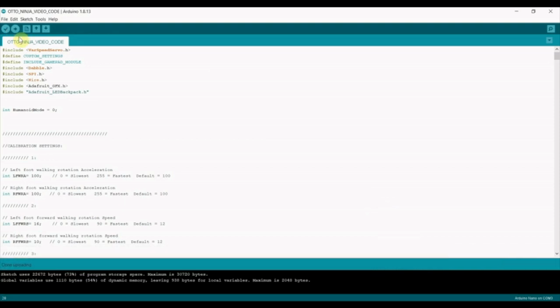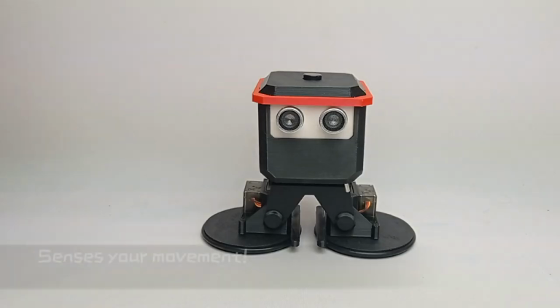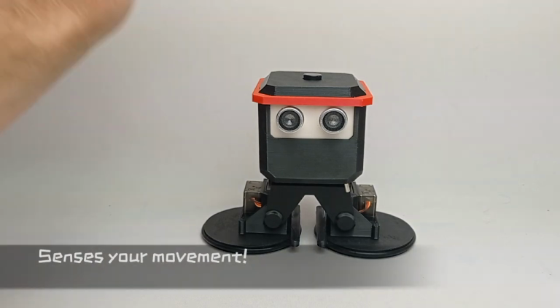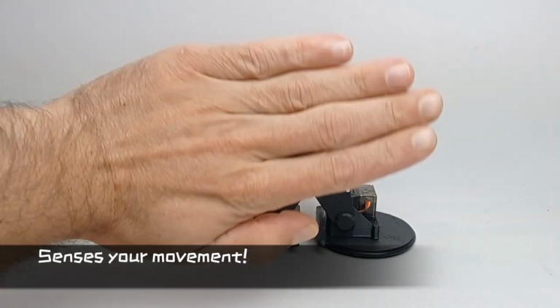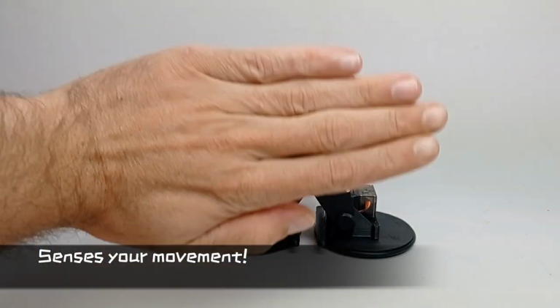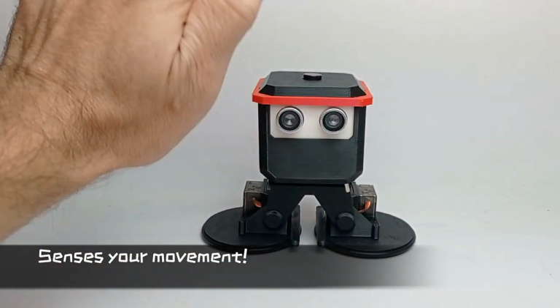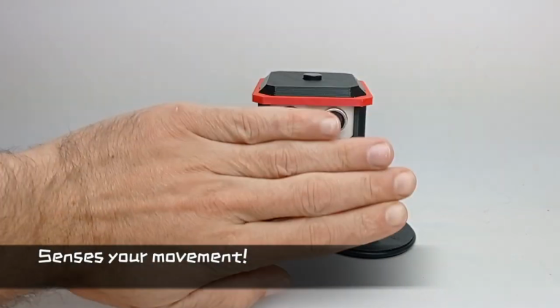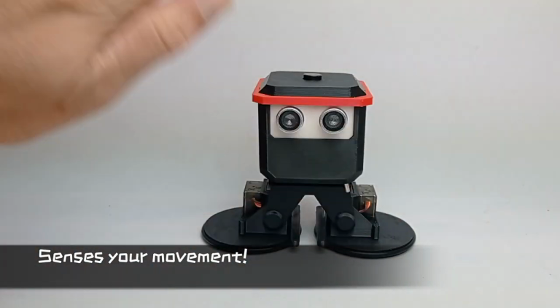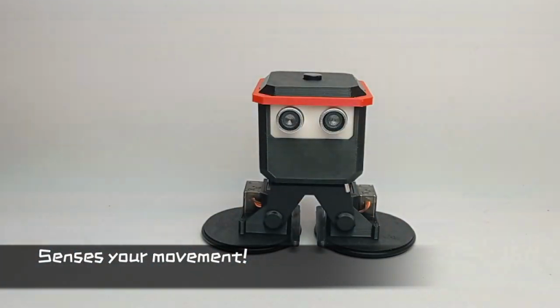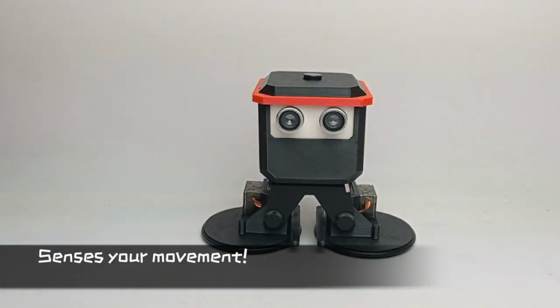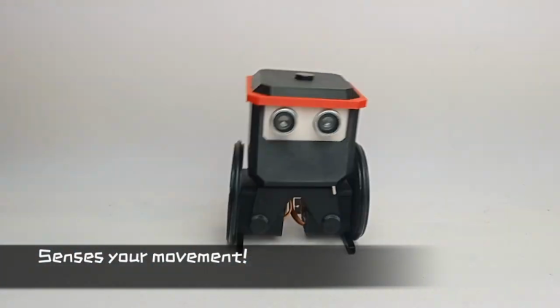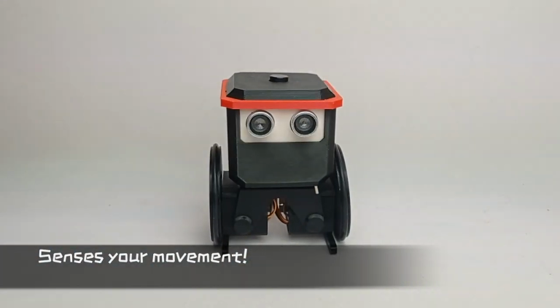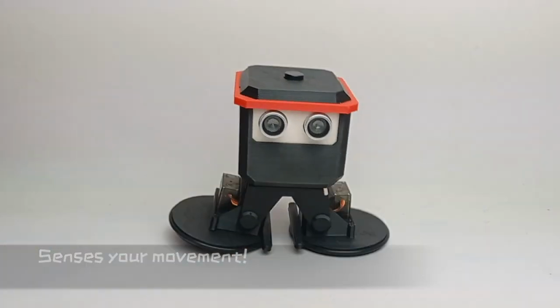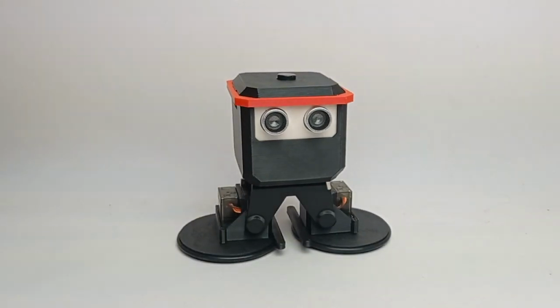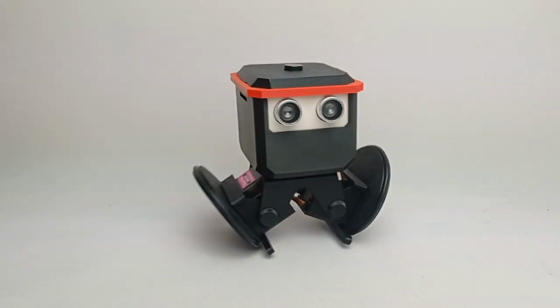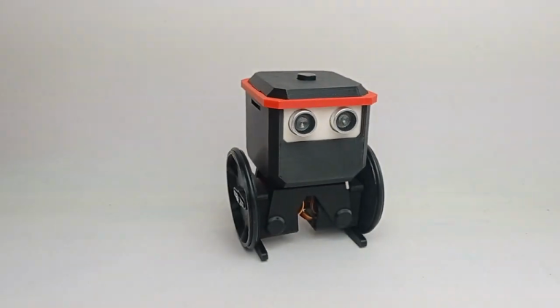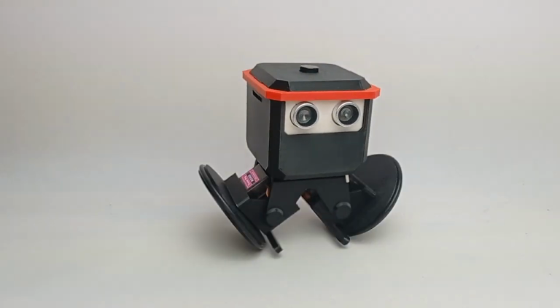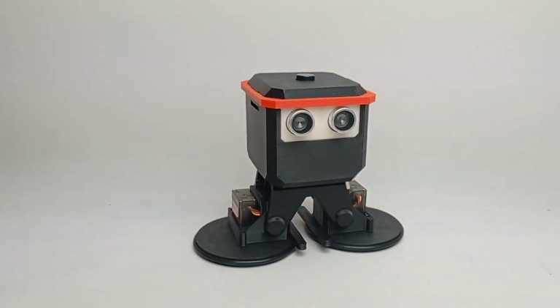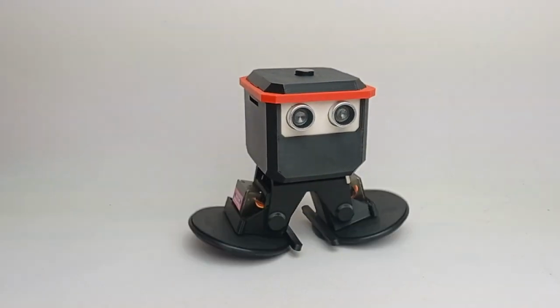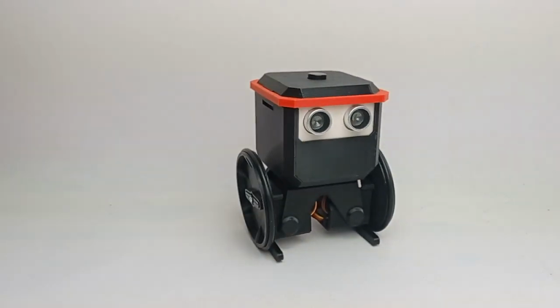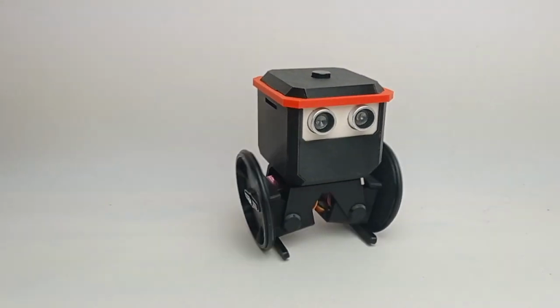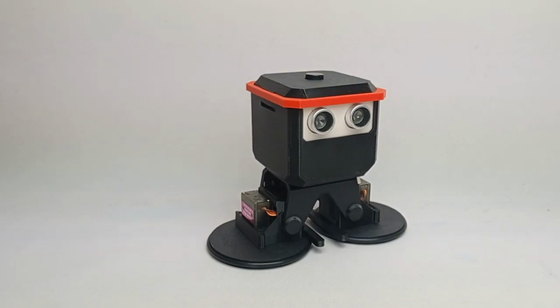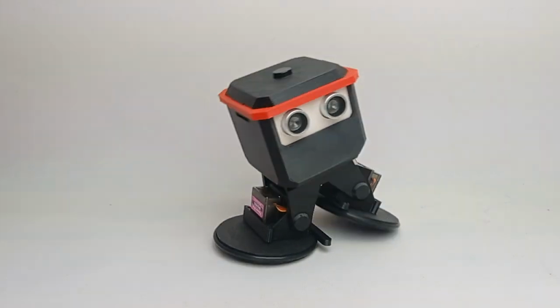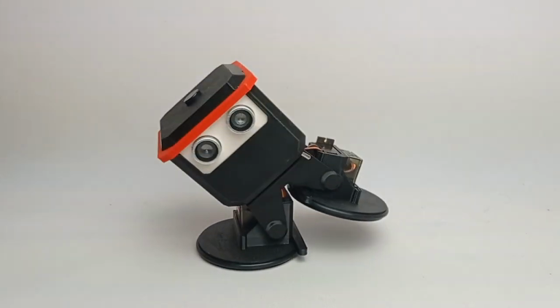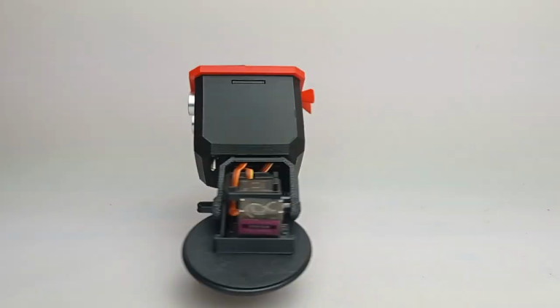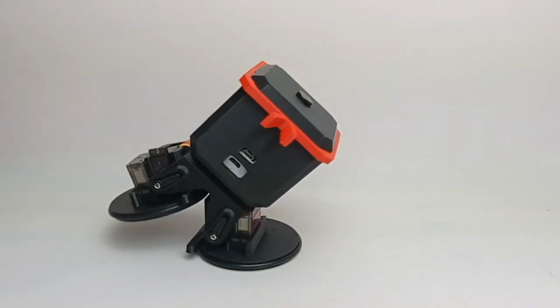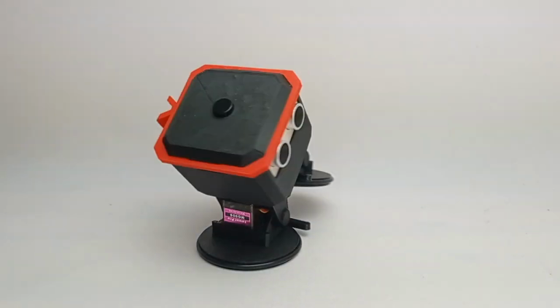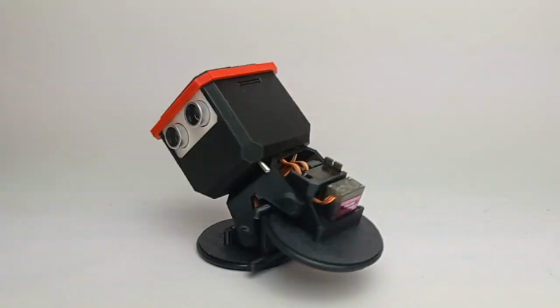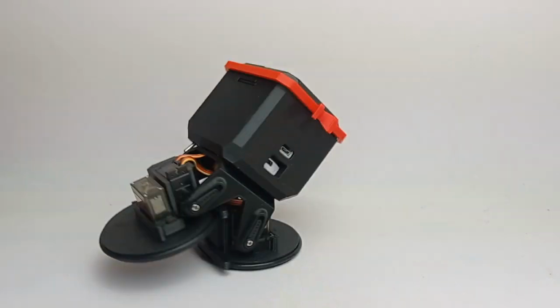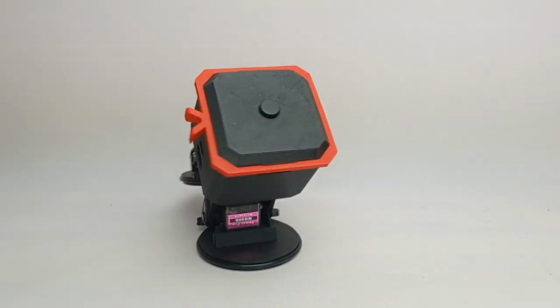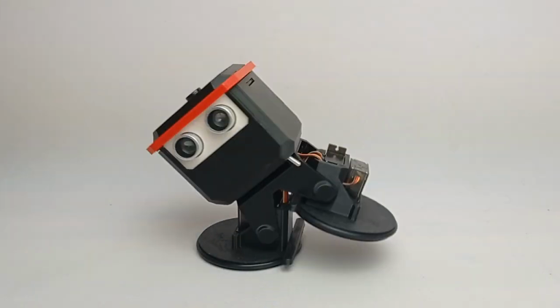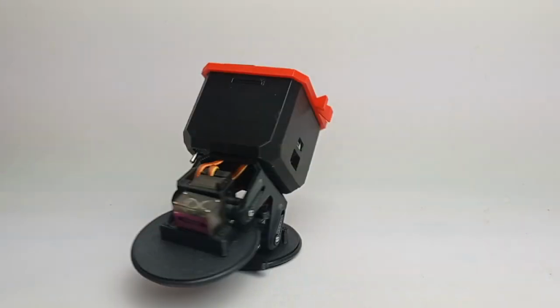Oto can sense movement and objects as if a real person, by programming sequences for it to react. Now that's pretty cool.